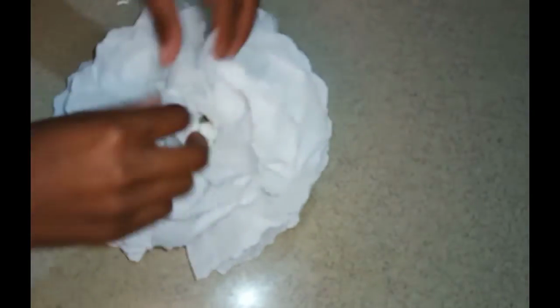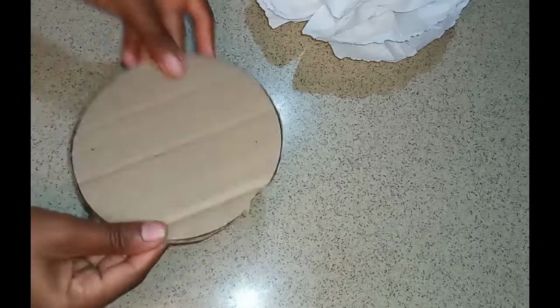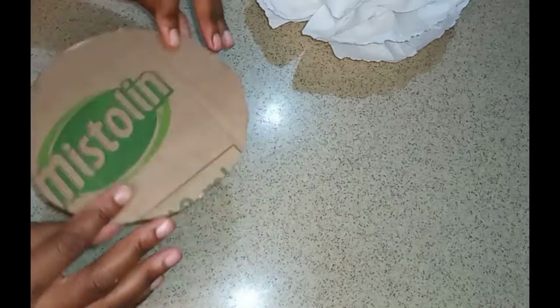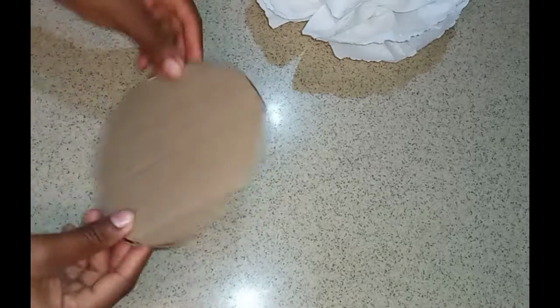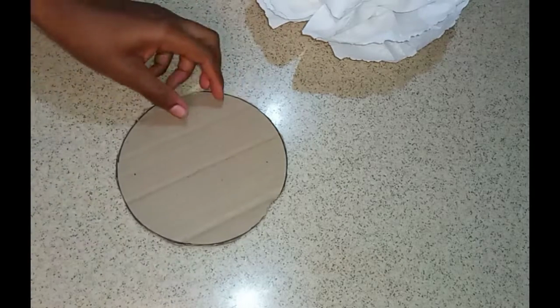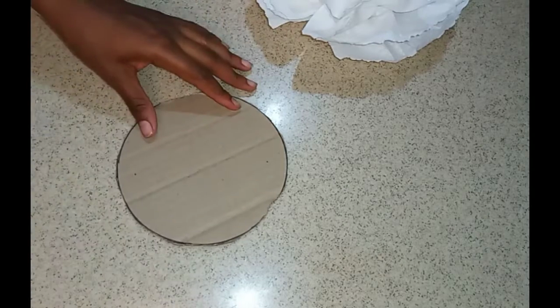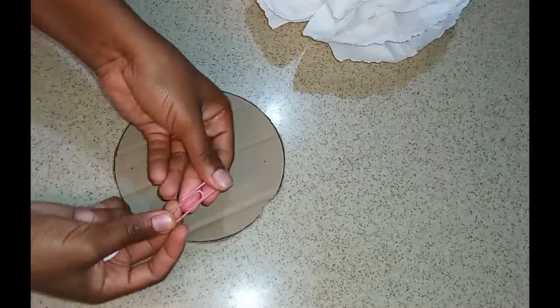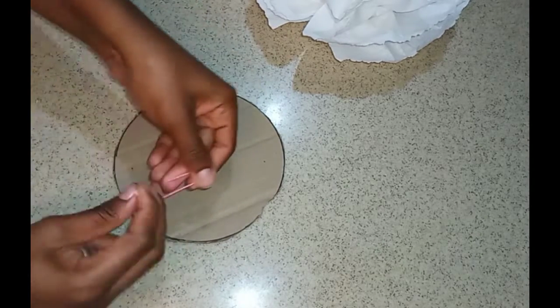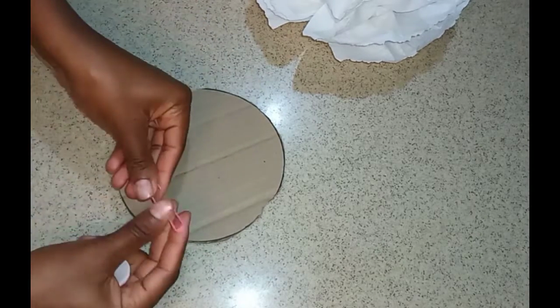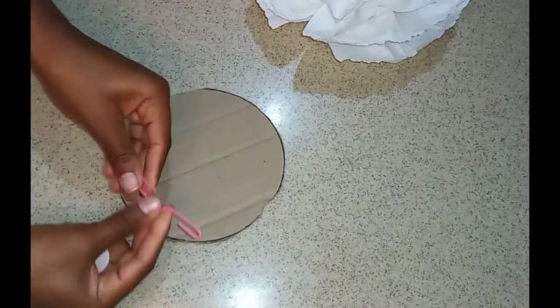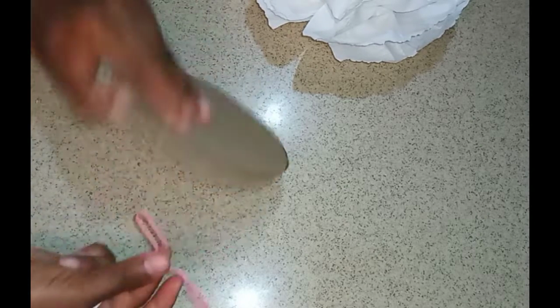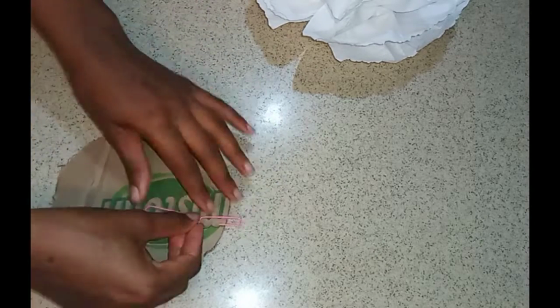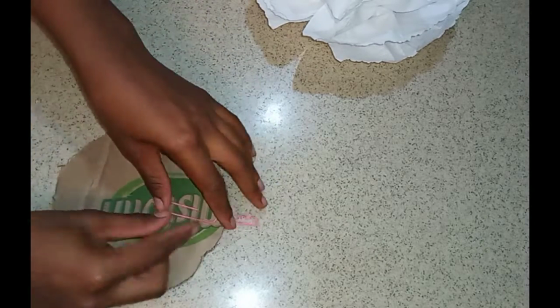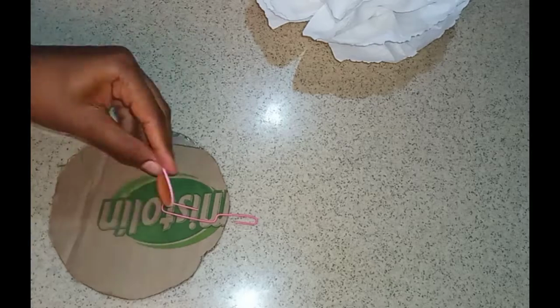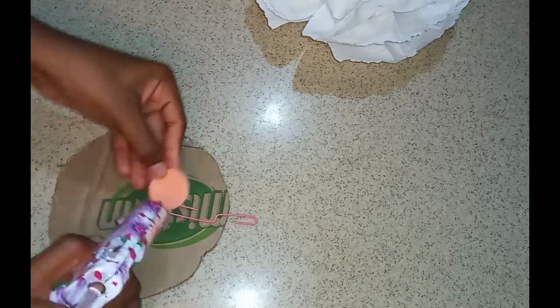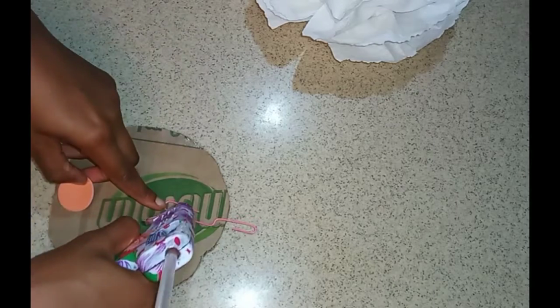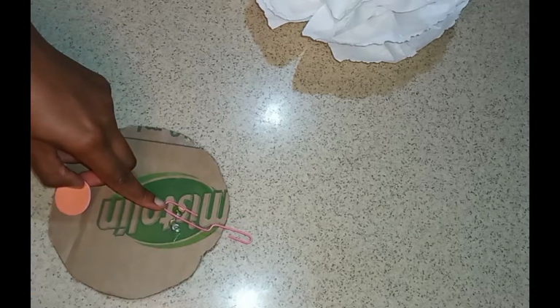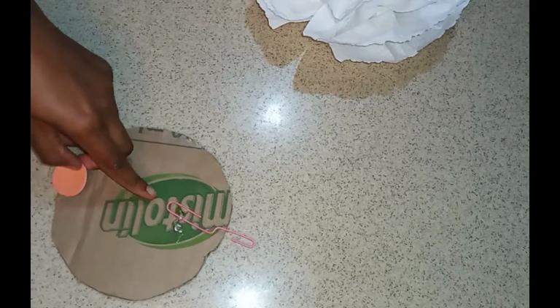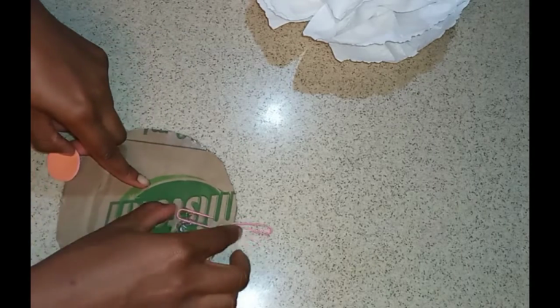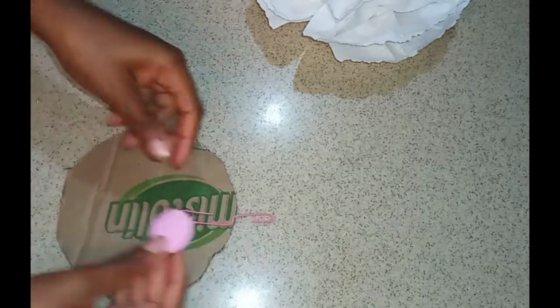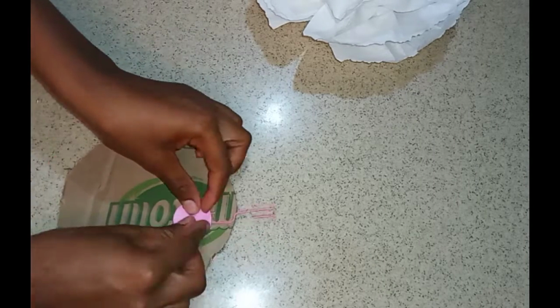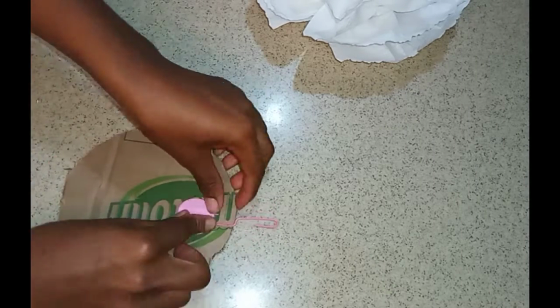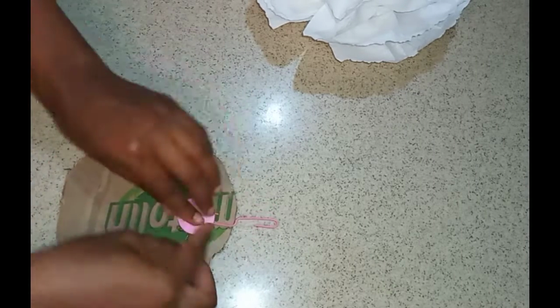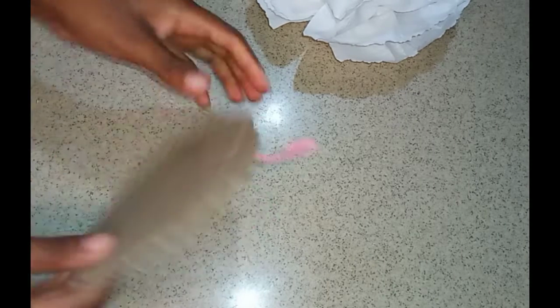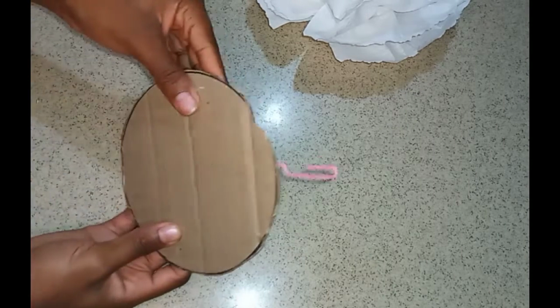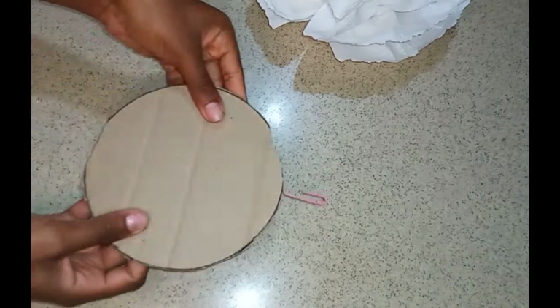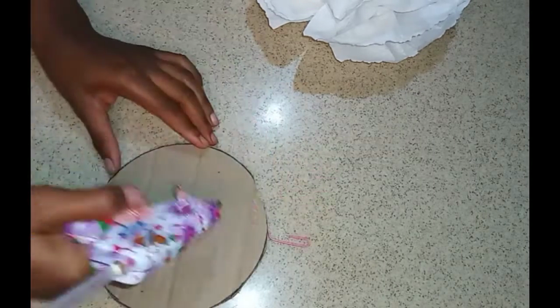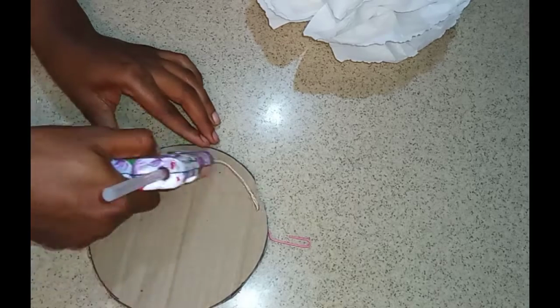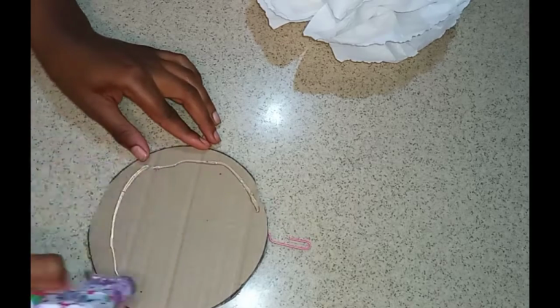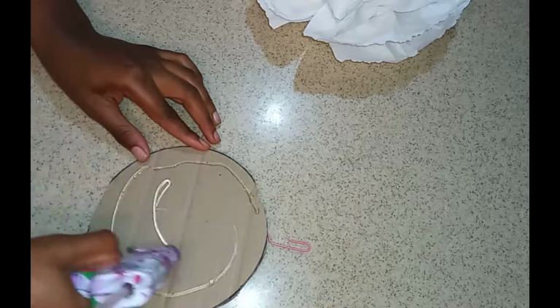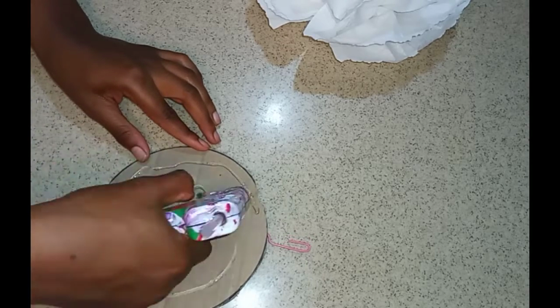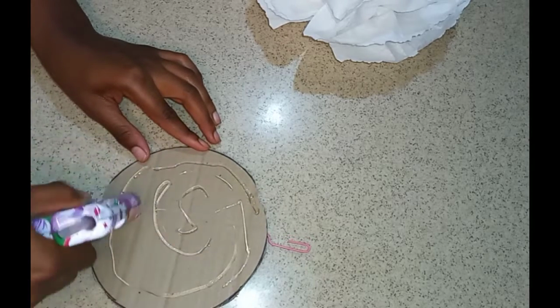Now going in with a cardboard circle I've cut out, and I'm going to be using a paper clip as a hanger. I'm going to secure that with a piece of foam paper and my glue gun. Then I'm going to go ahead and secure my flowers to the cardboard.